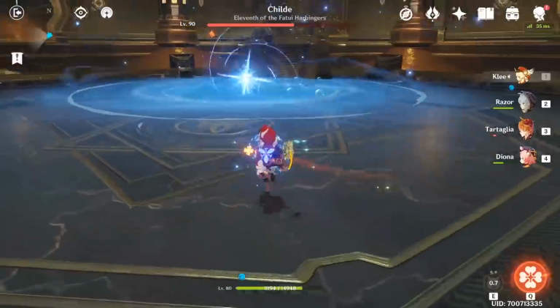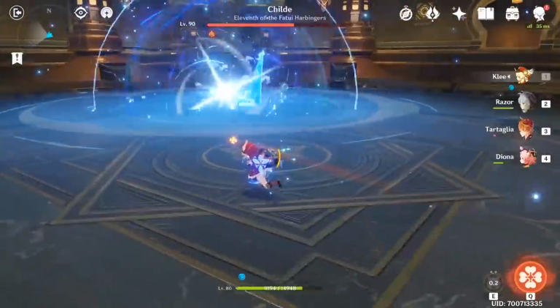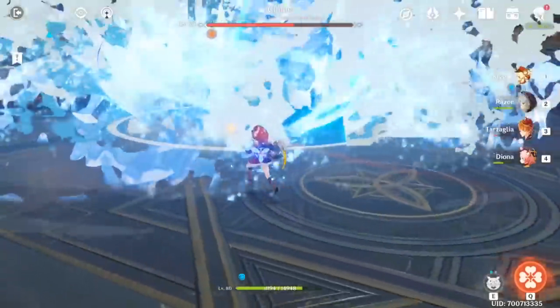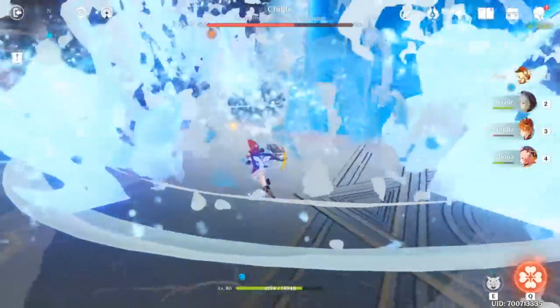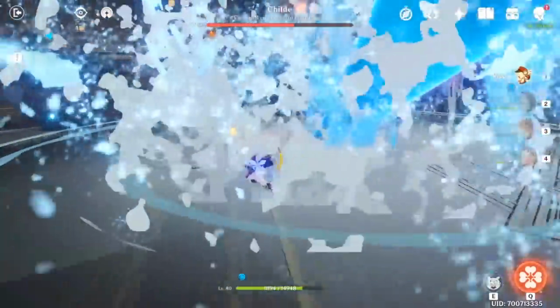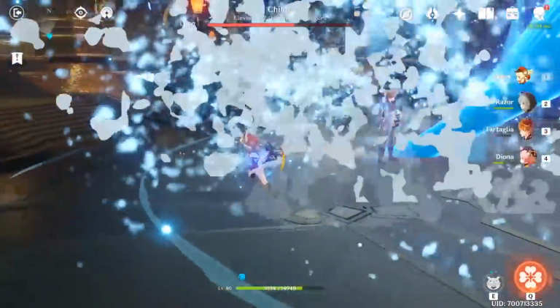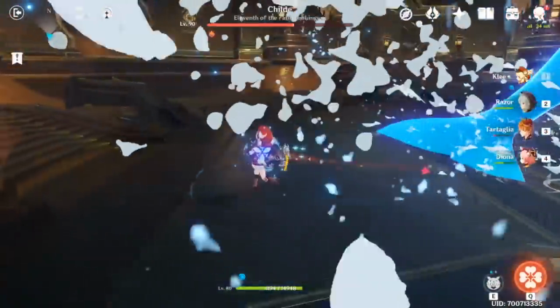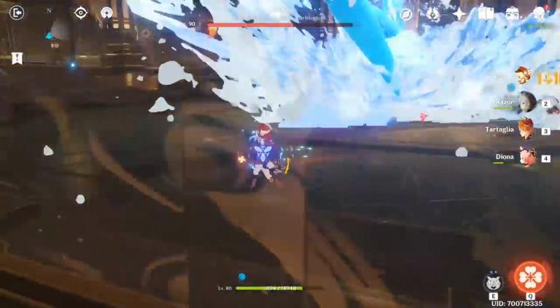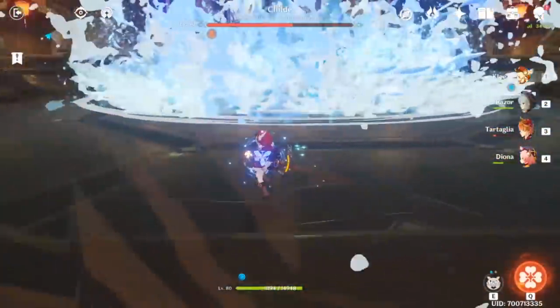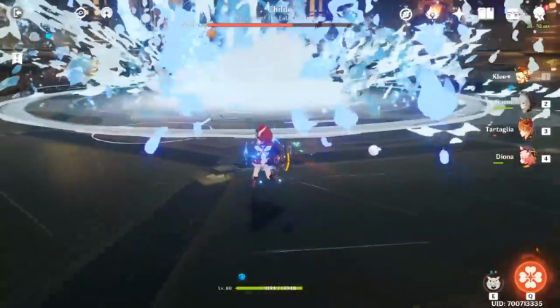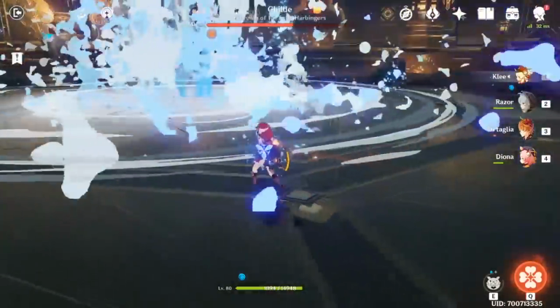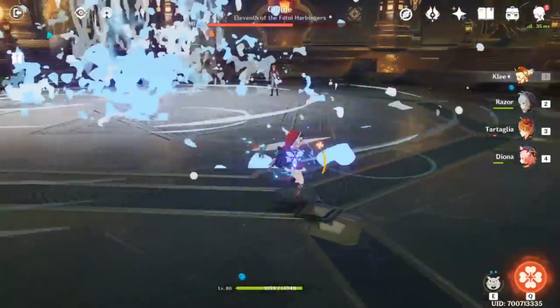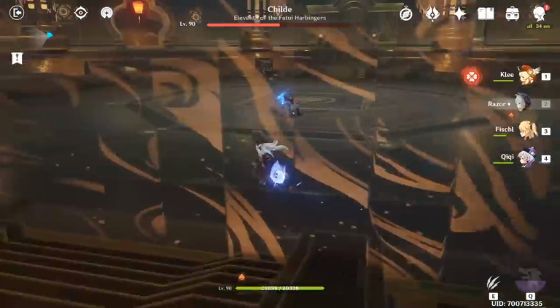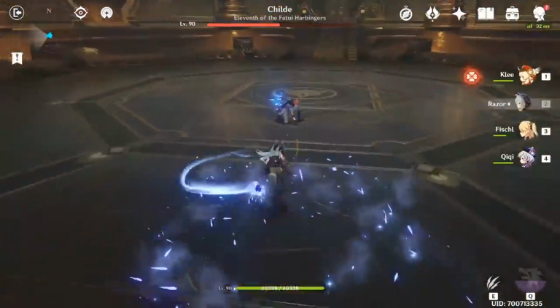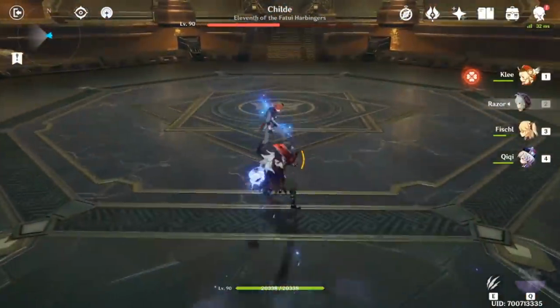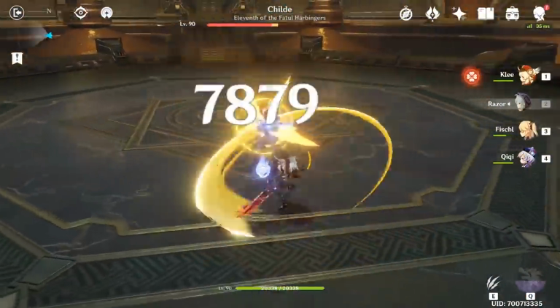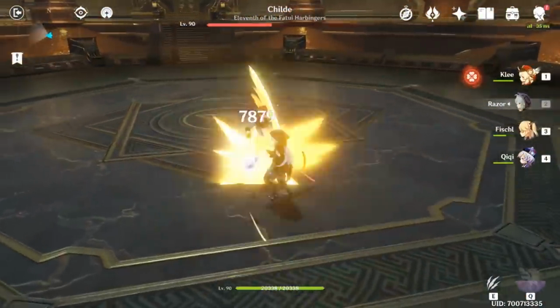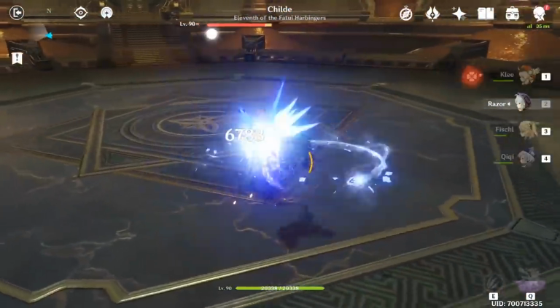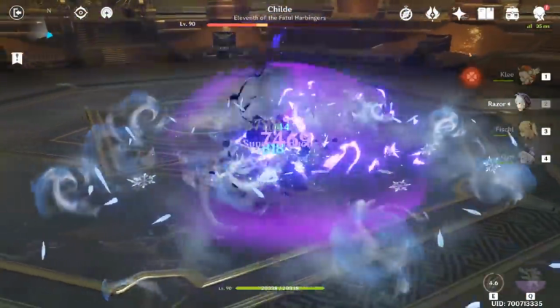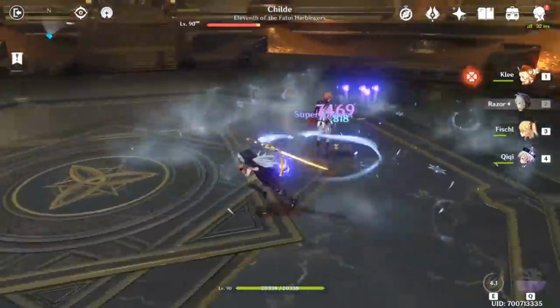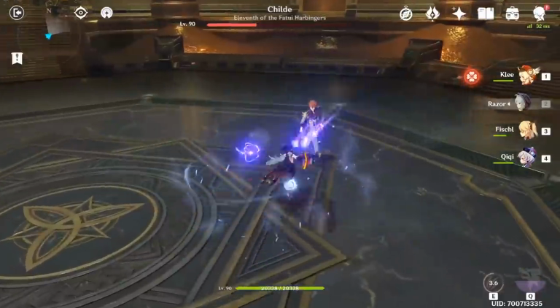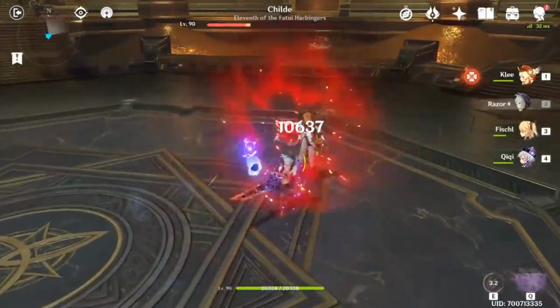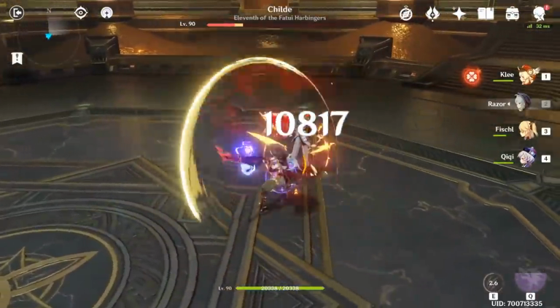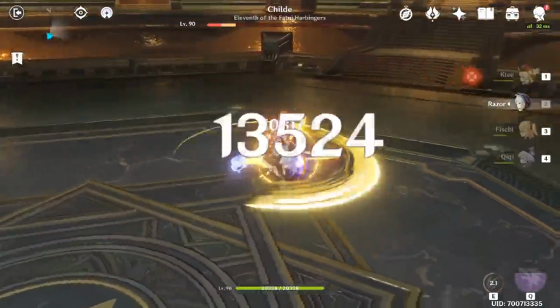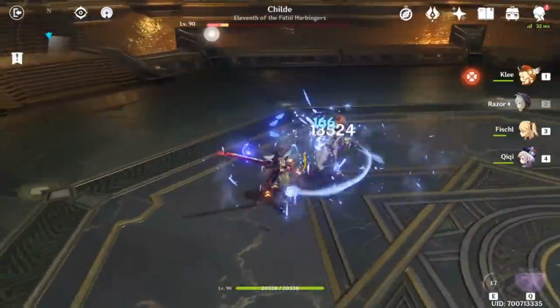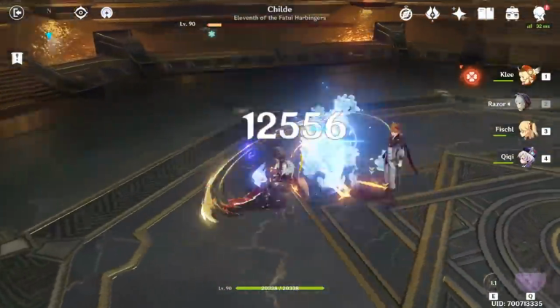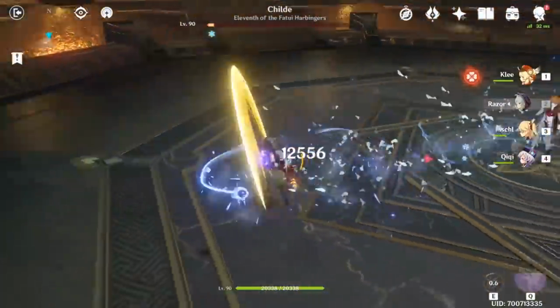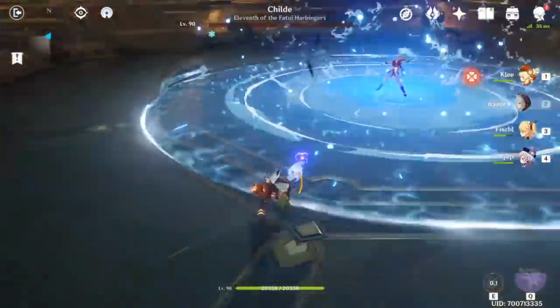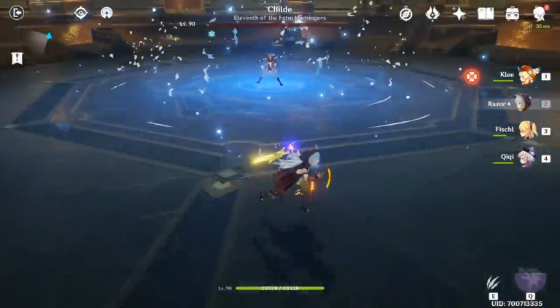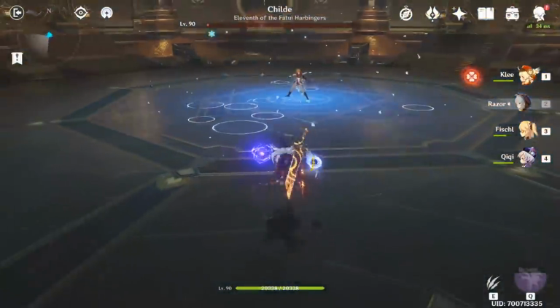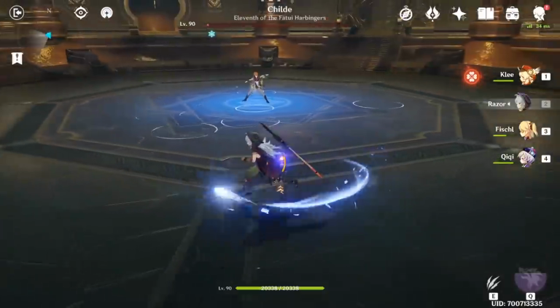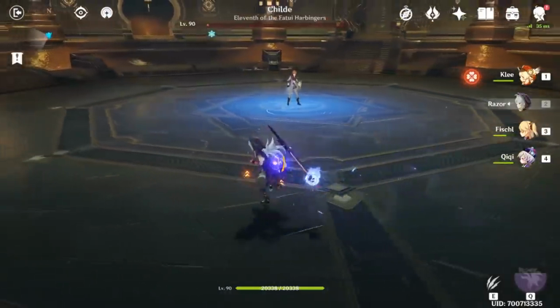The whale attack that many fear can be avoided by either moving to the edge of the room or directly towards Child himself. Keep in mind that when you're fighting in melee you have shorter windows for your attacks, so it's essential you use your dash to cancel some of your attacks' longer animations if you don't want to get caught by Child's attacks.